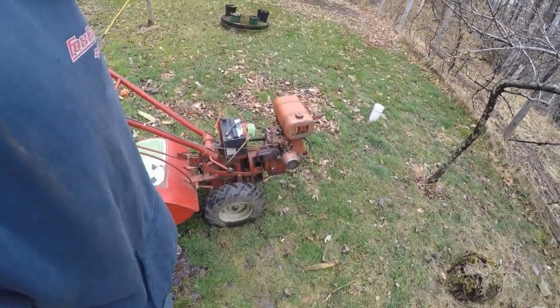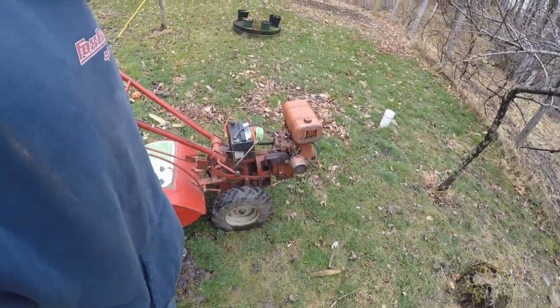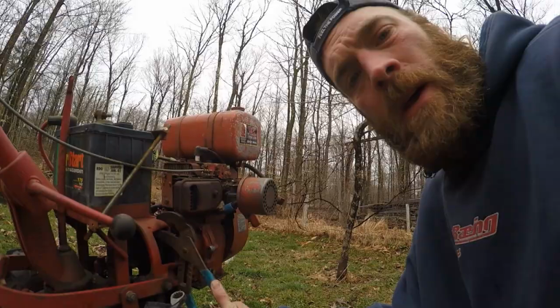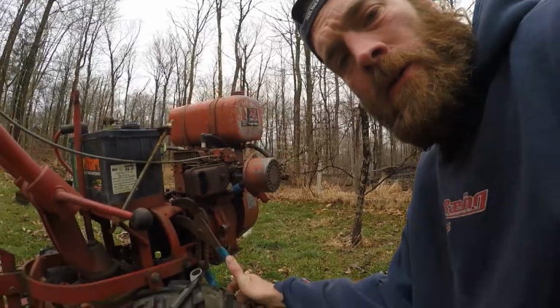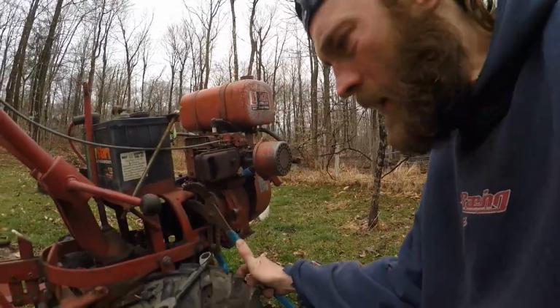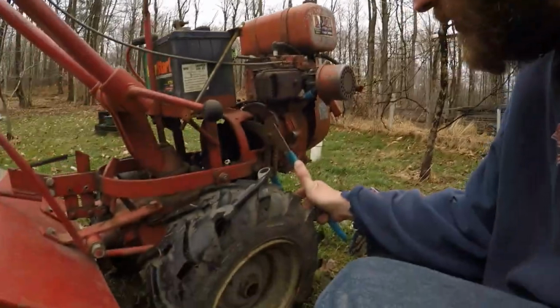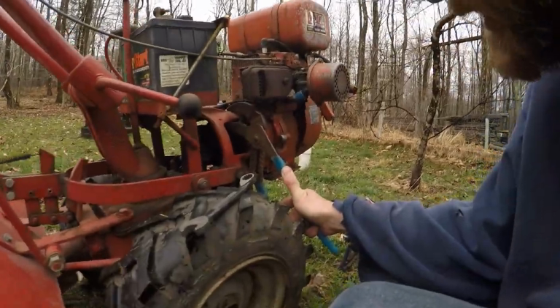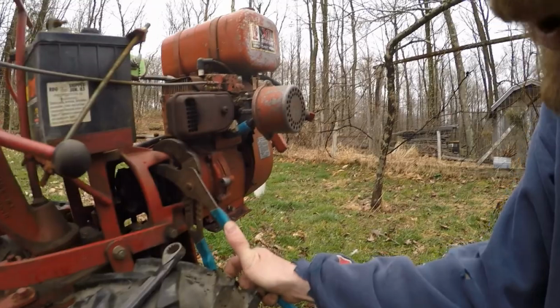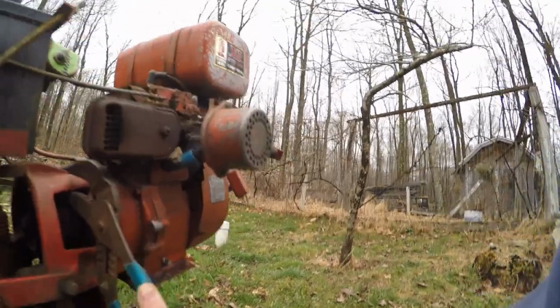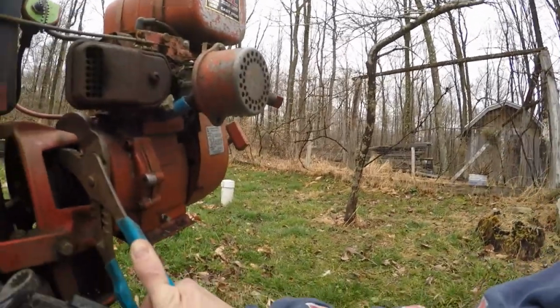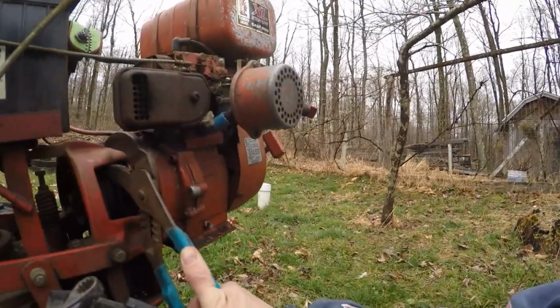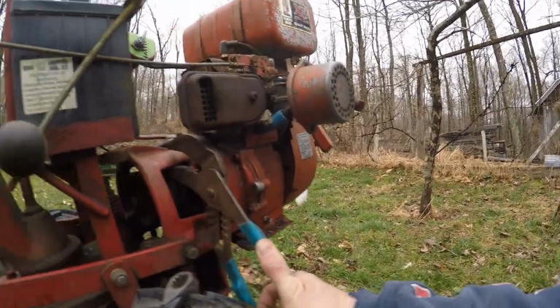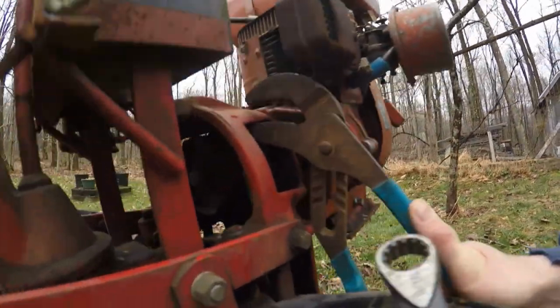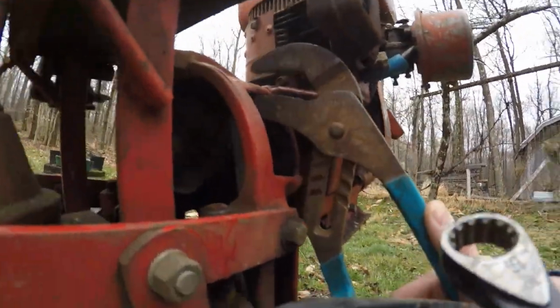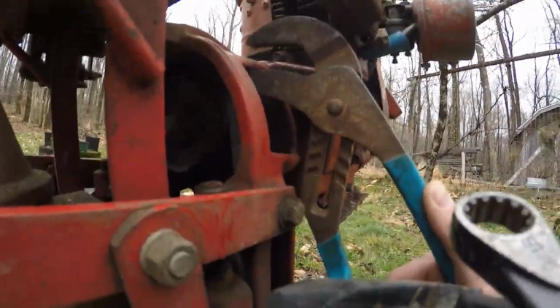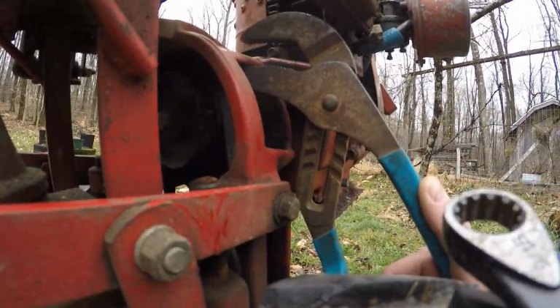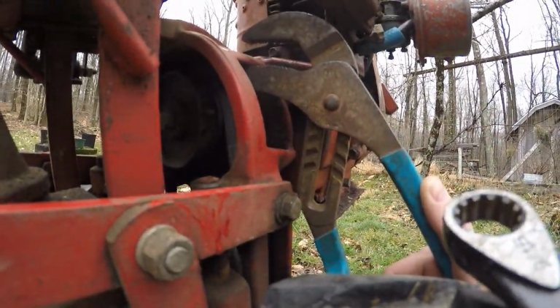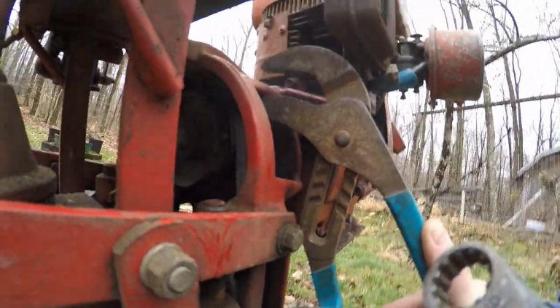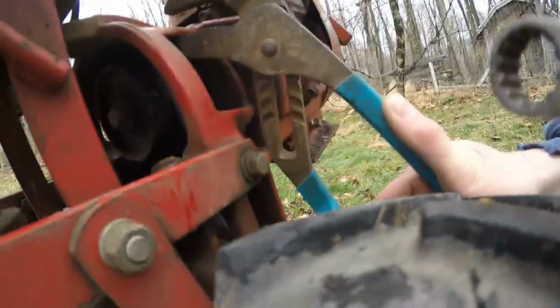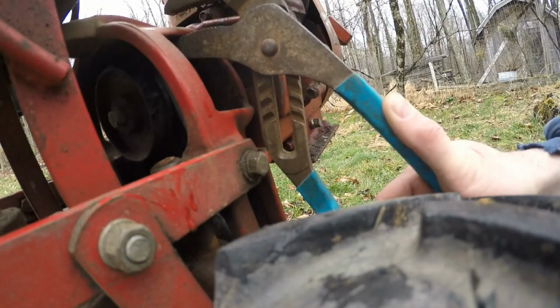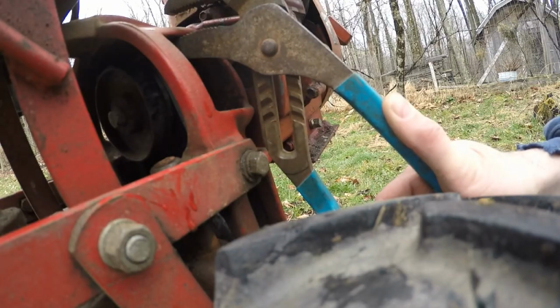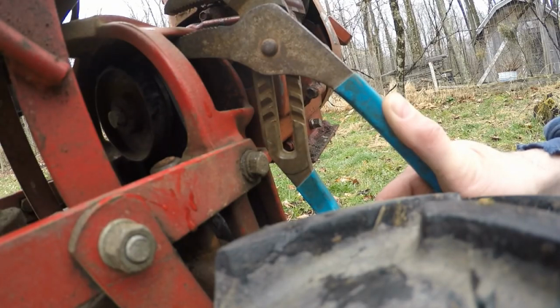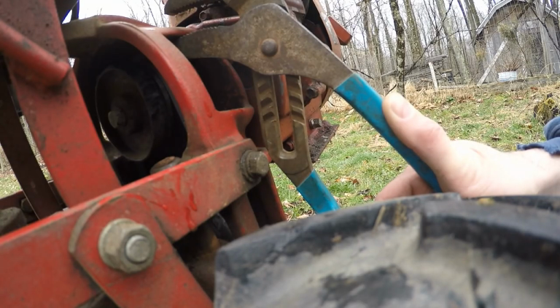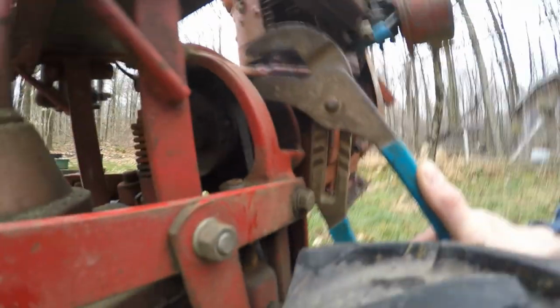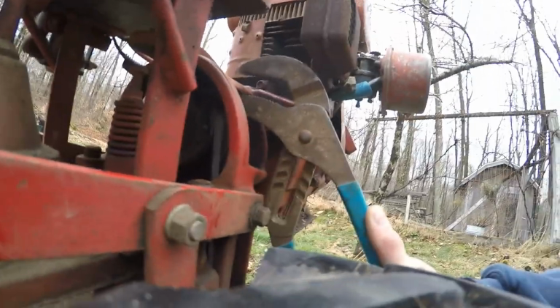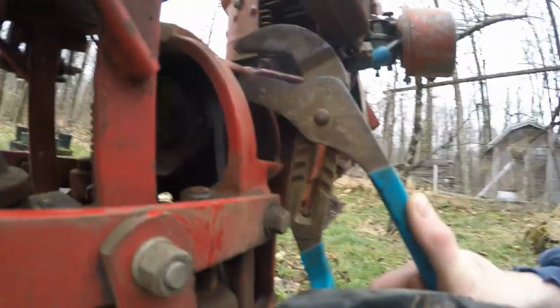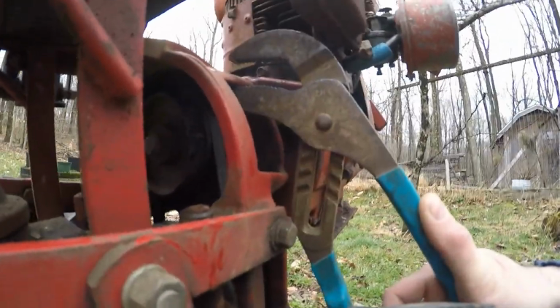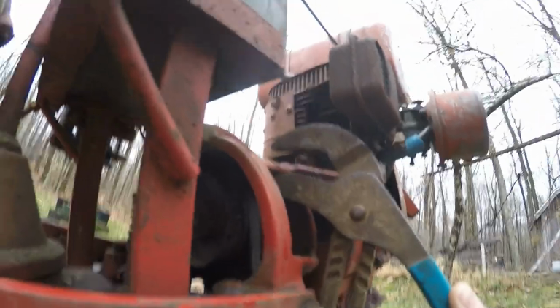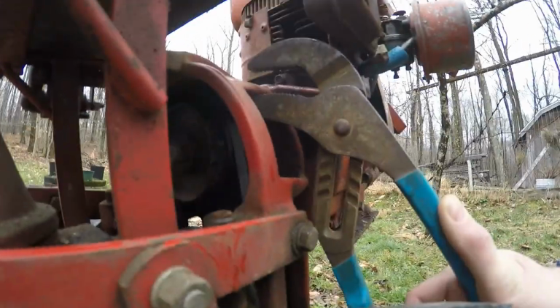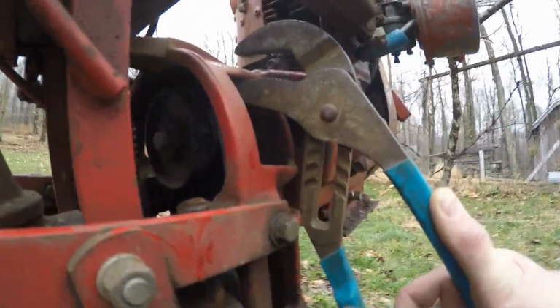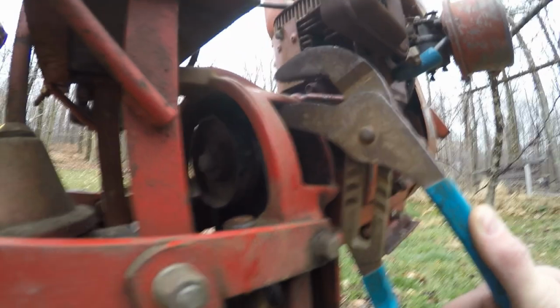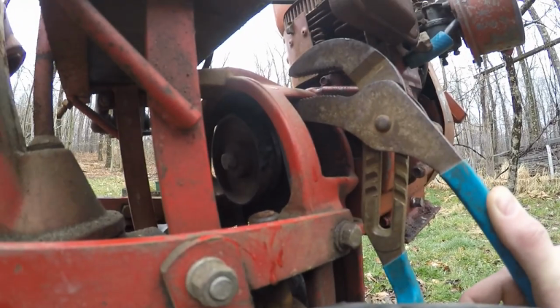But follow along. So I had a heck of a time trying to figure out how I can hold this engine from turning. And what I came up with — maybe I can get this camera to sit right, right like that so you can see what I'm doing.